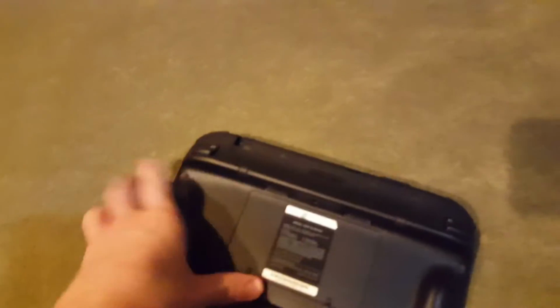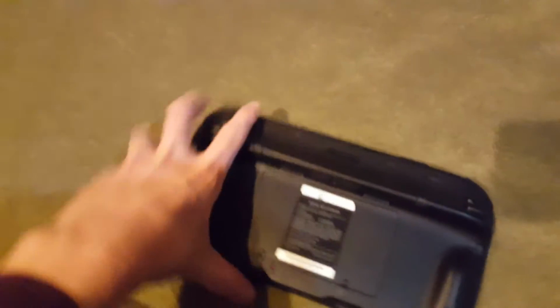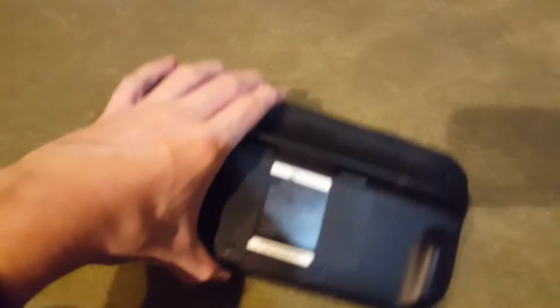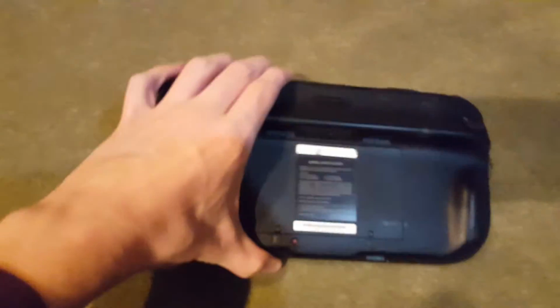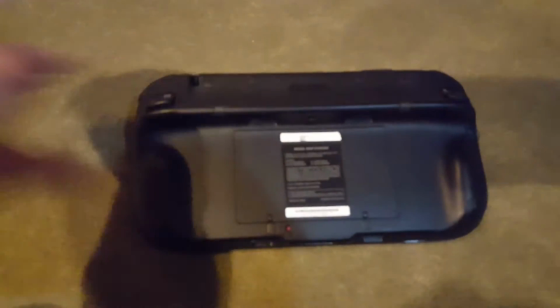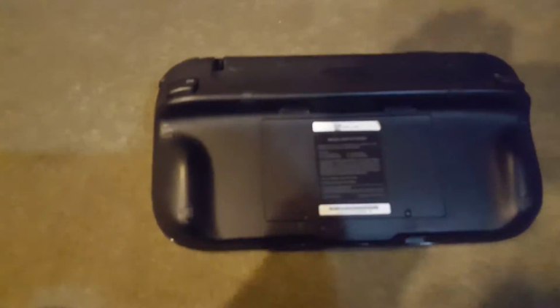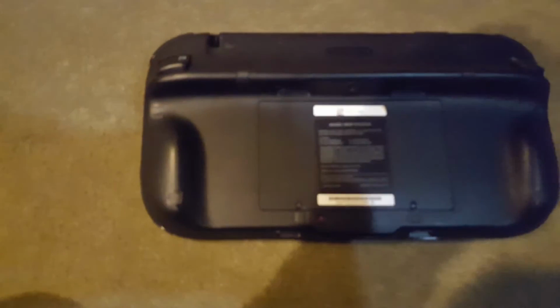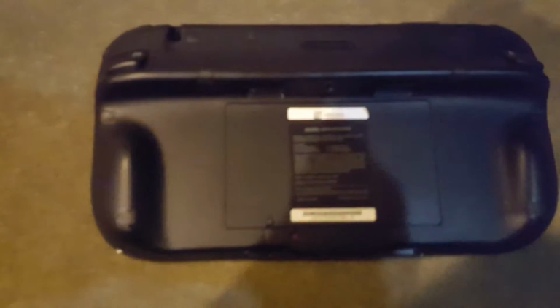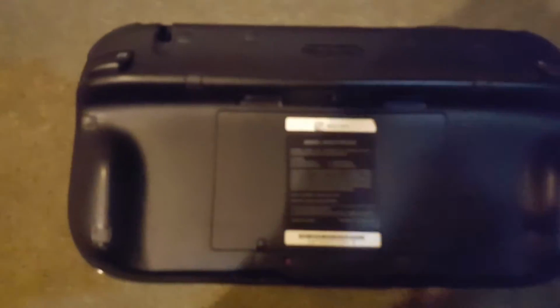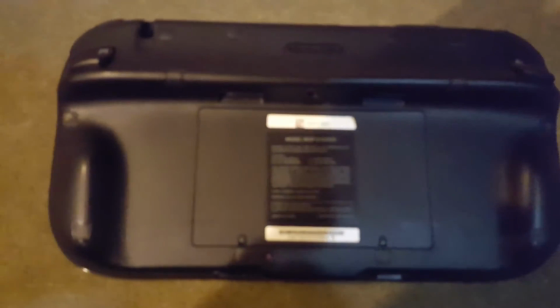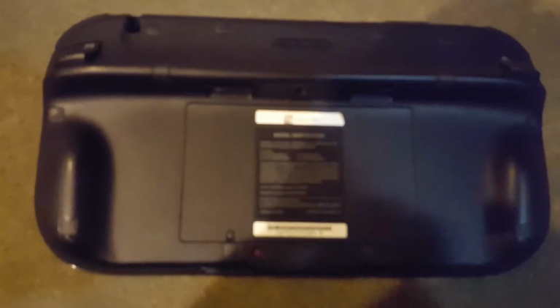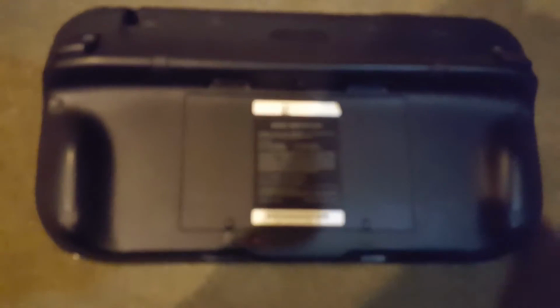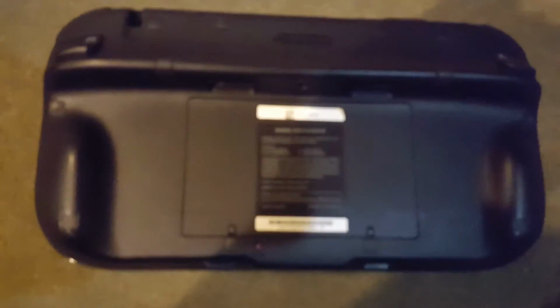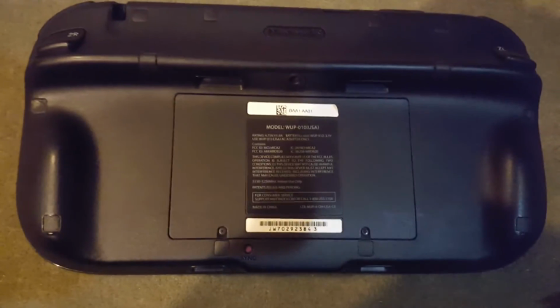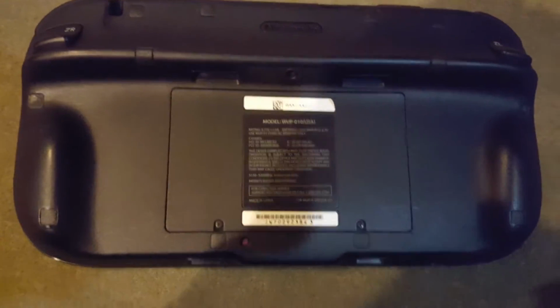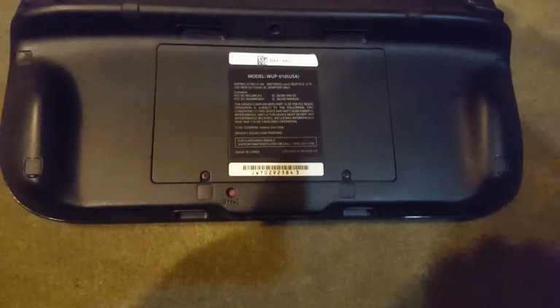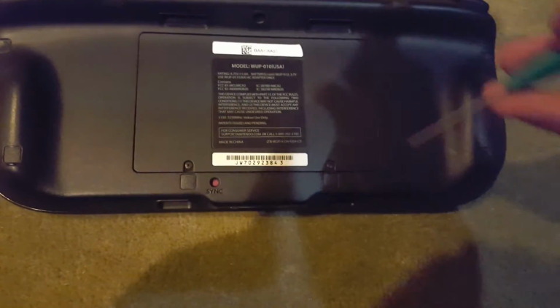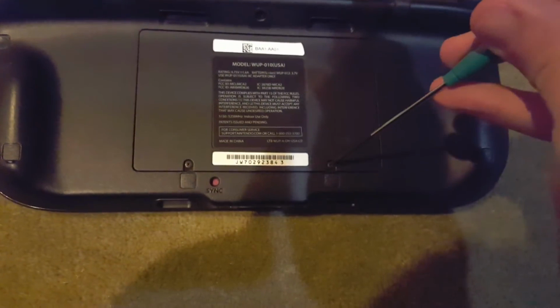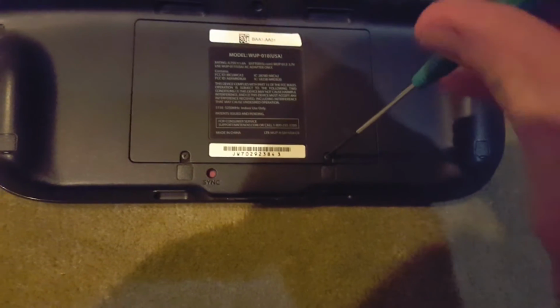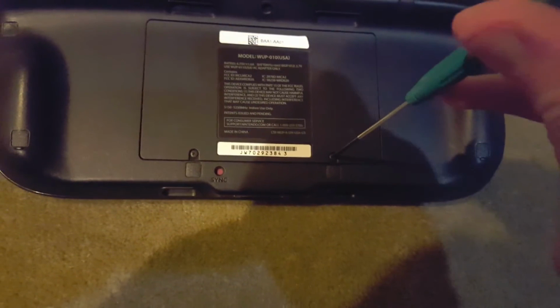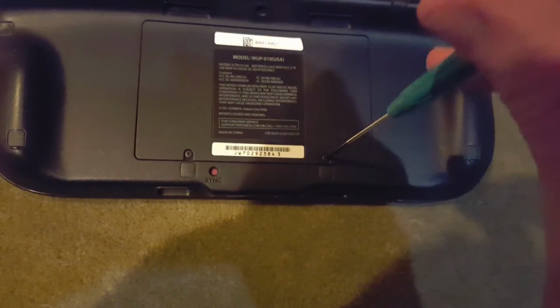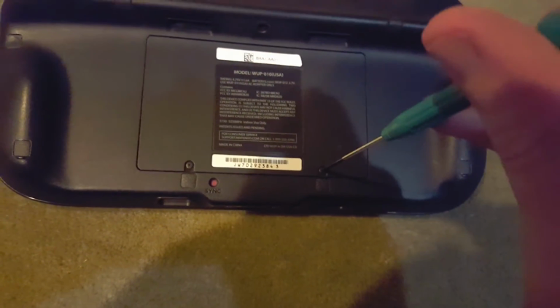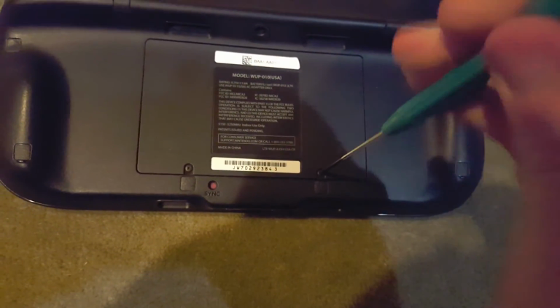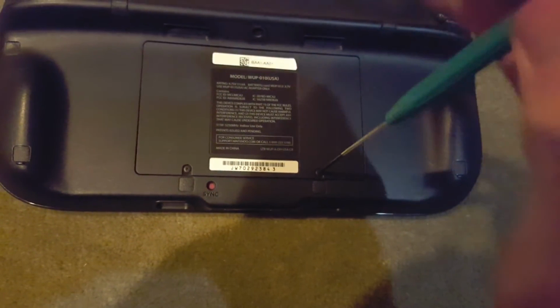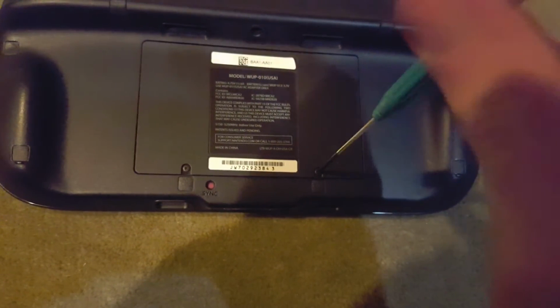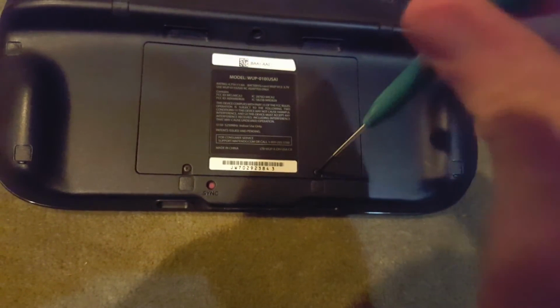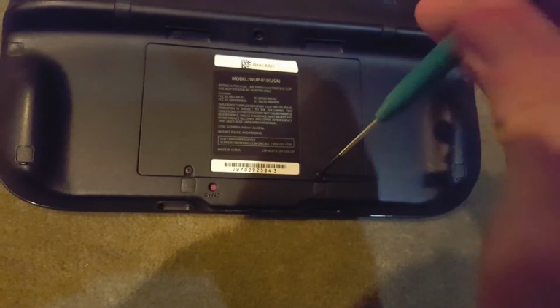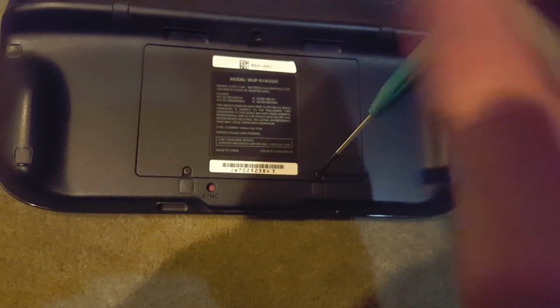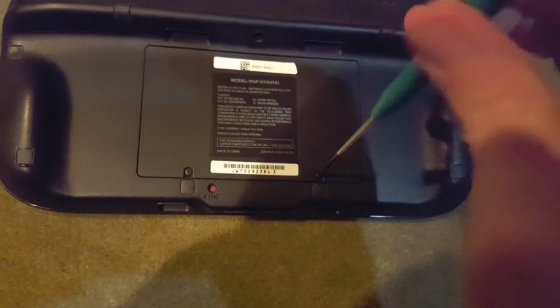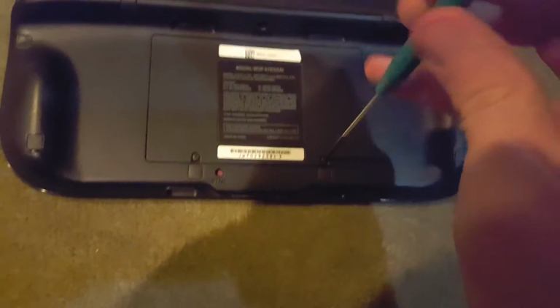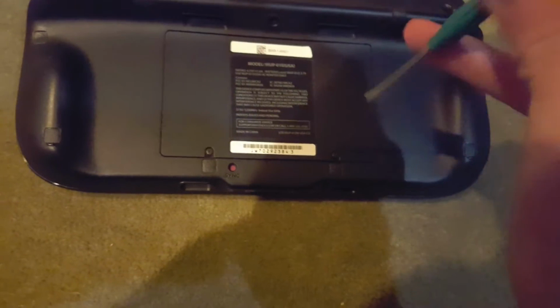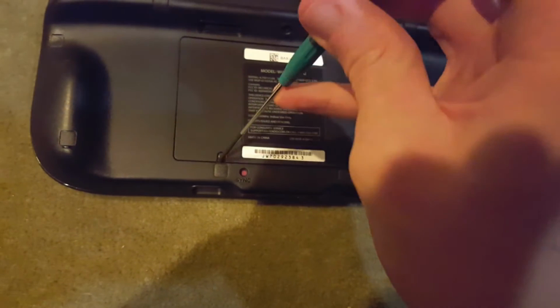First you want to locate the battery door on the rear of the gamepad, then with a small Phillips screwdriver, unscrew the two screws that hold the cover in place.